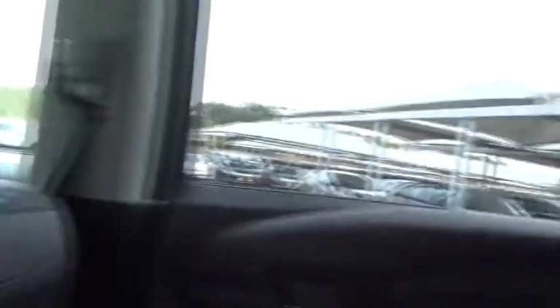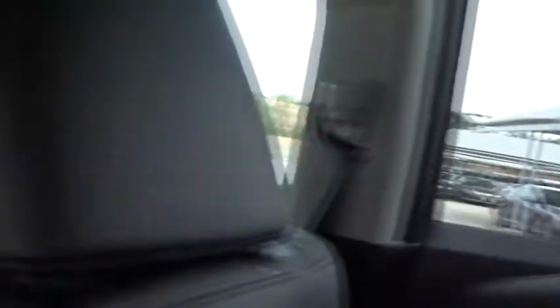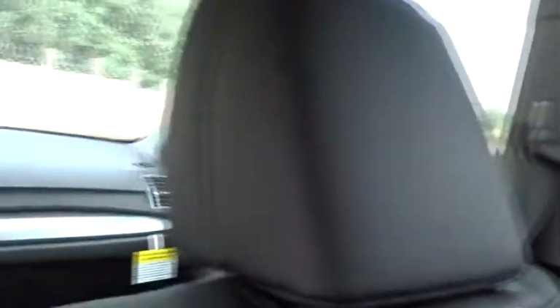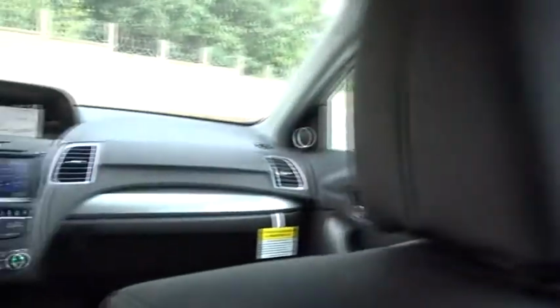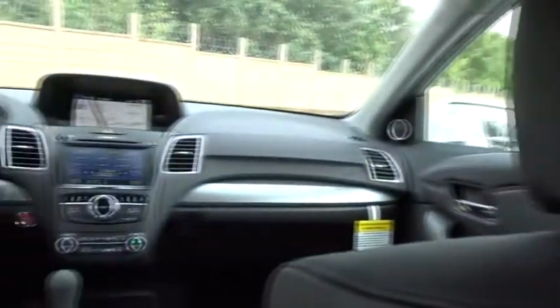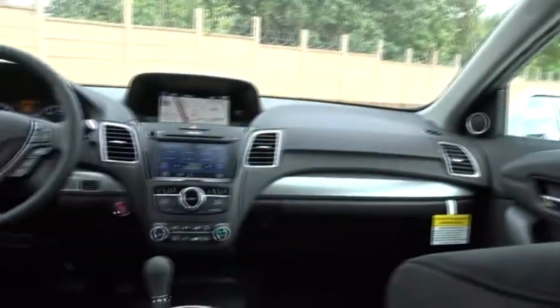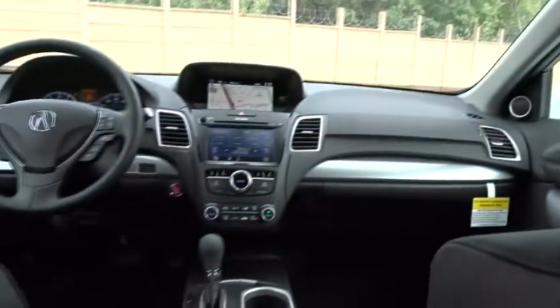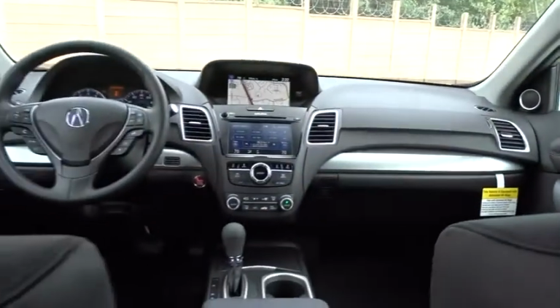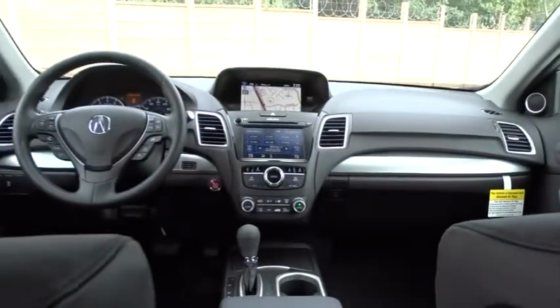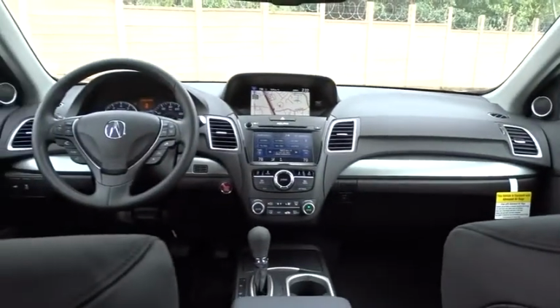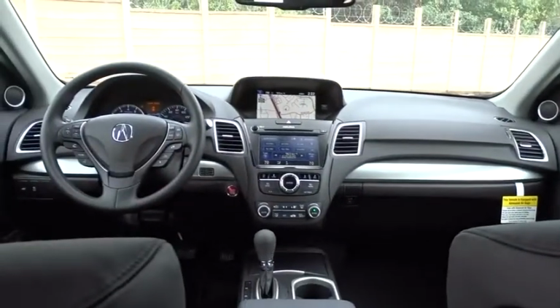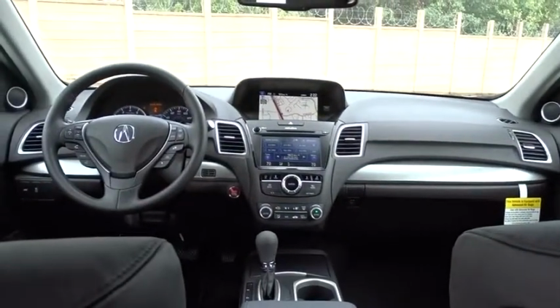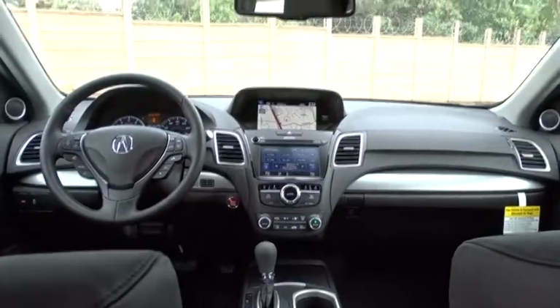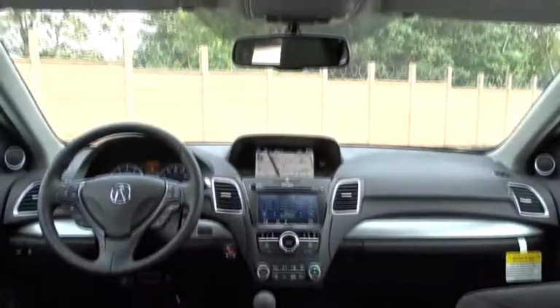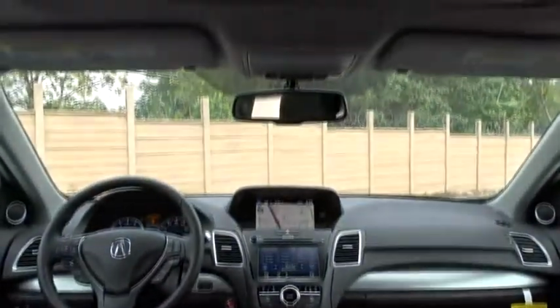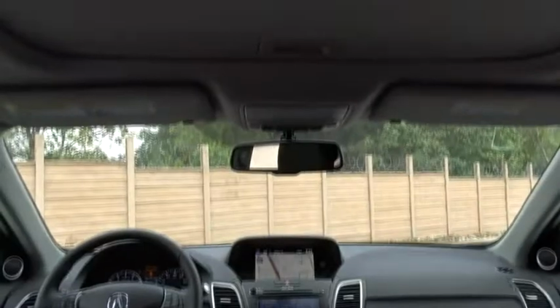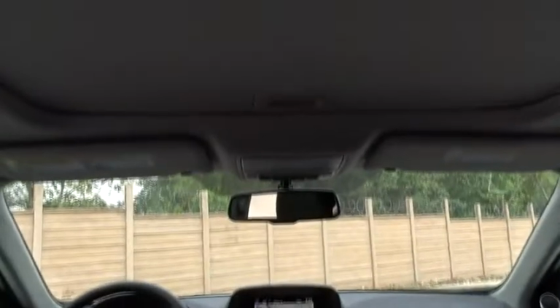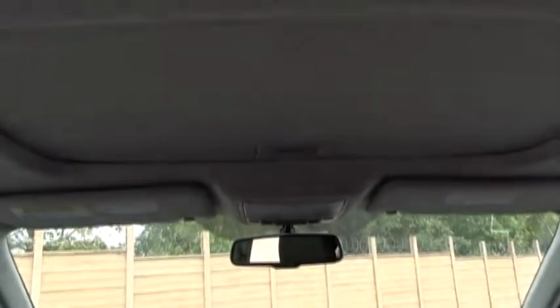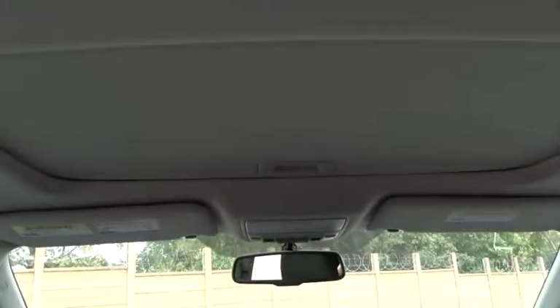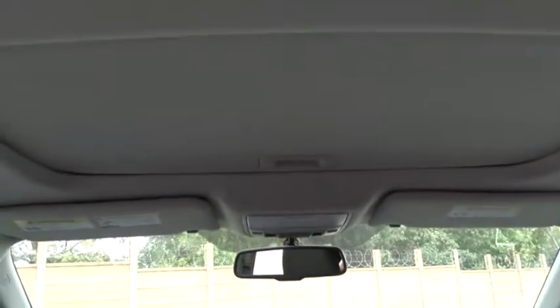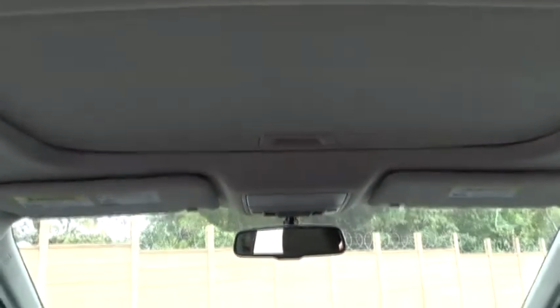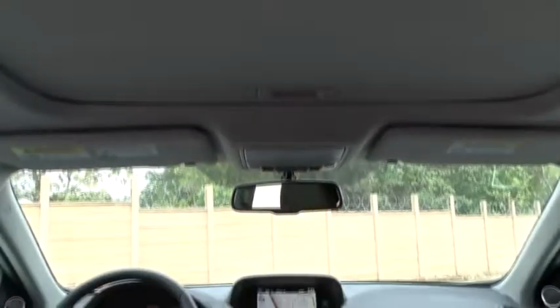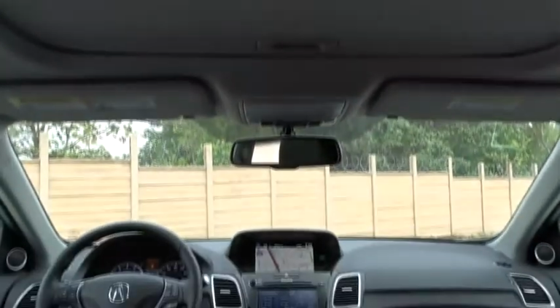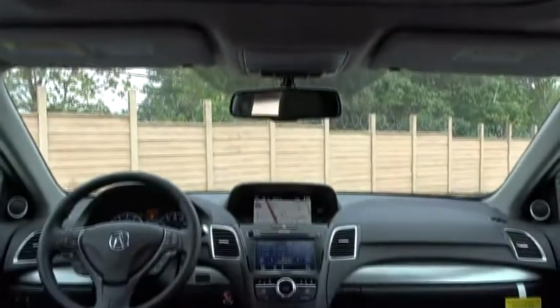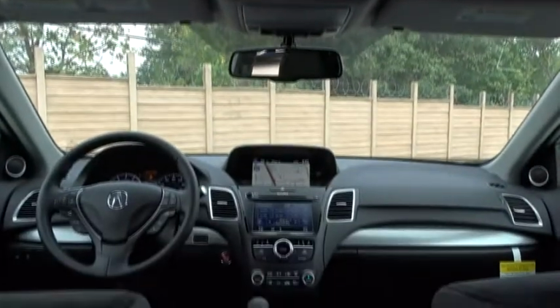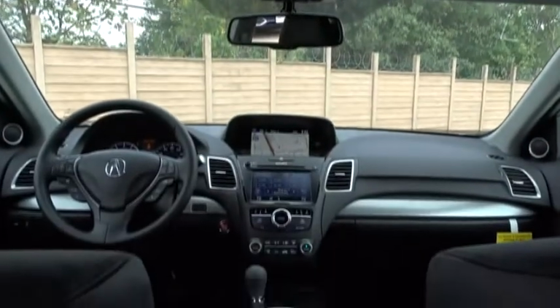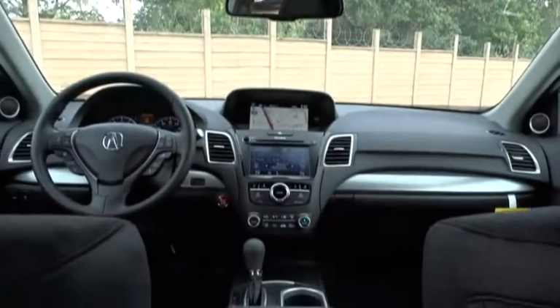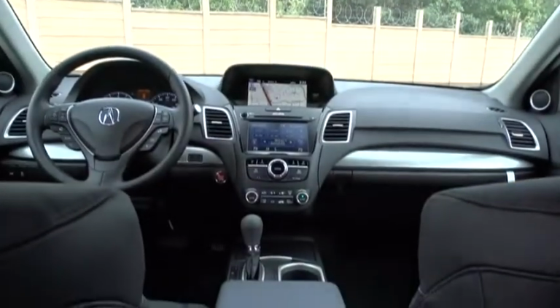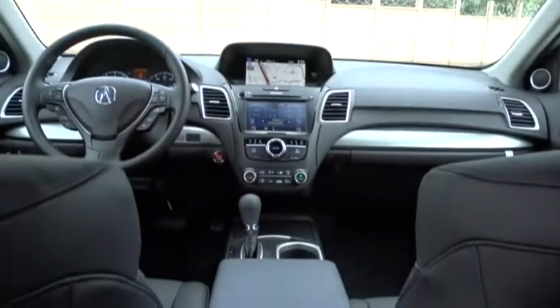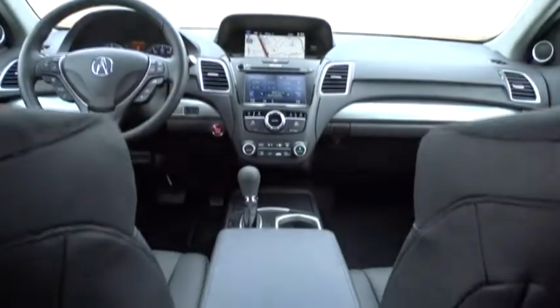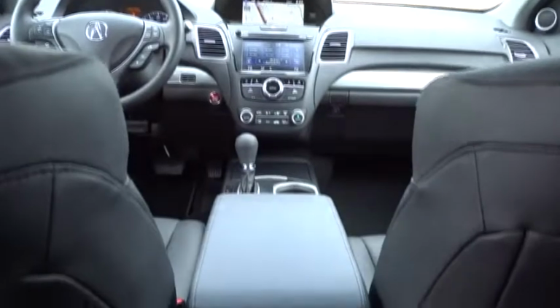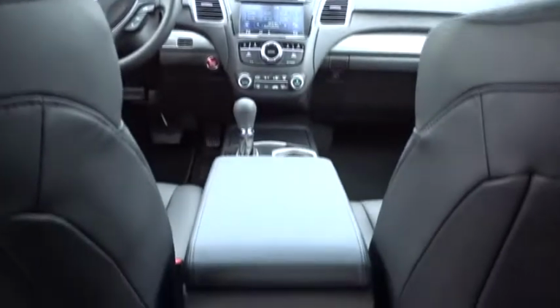Leather wrapped steering wheel, Bluetooth, adjustable steering wheel, power steering, cruise control, auto dimming rear view mirror, keyless start, floor mats, aluminum wheels, four-wheel disc brakes.